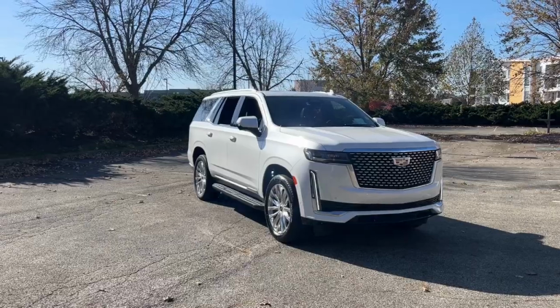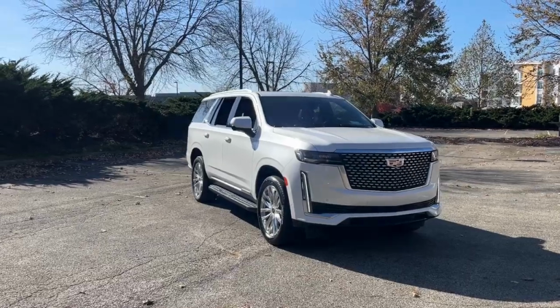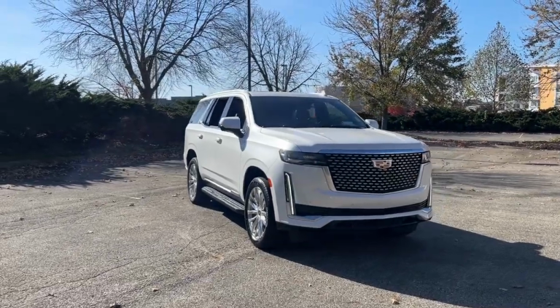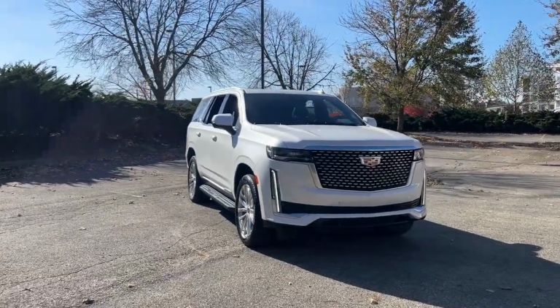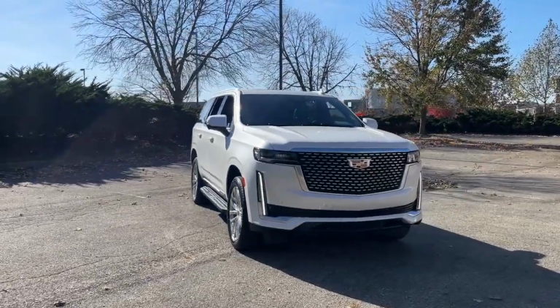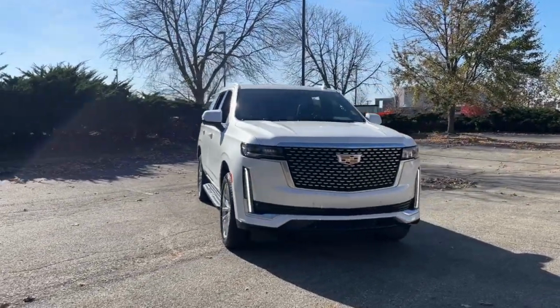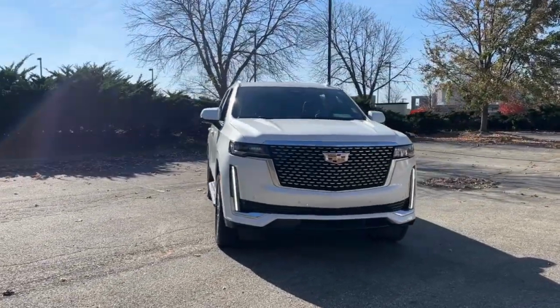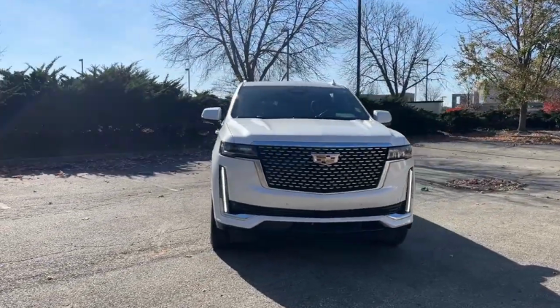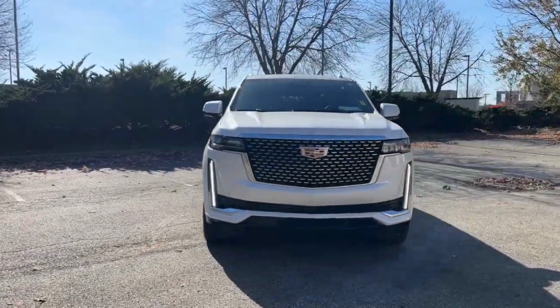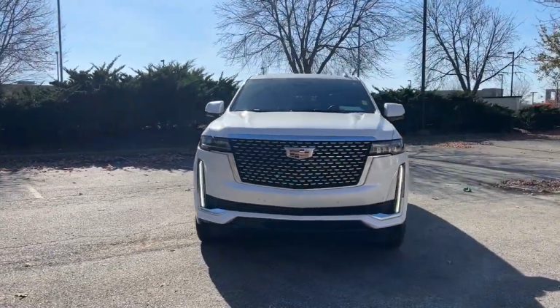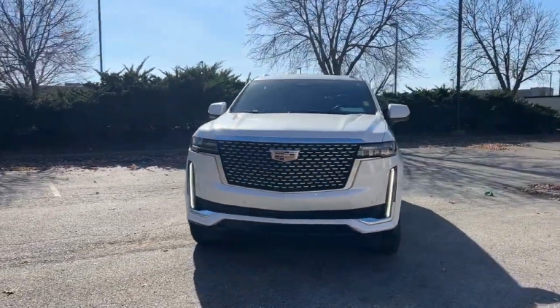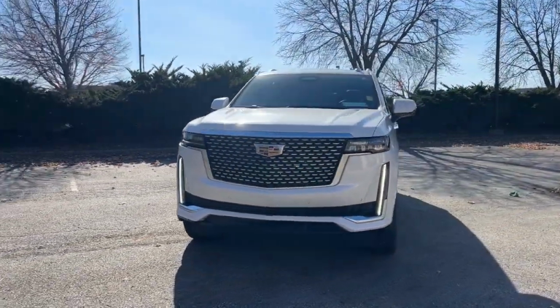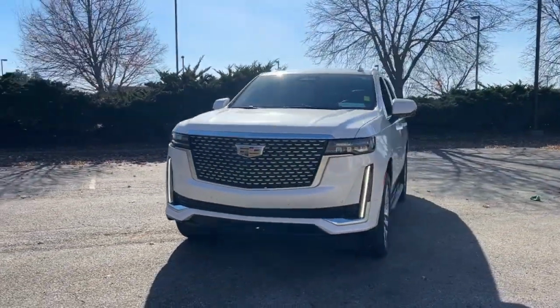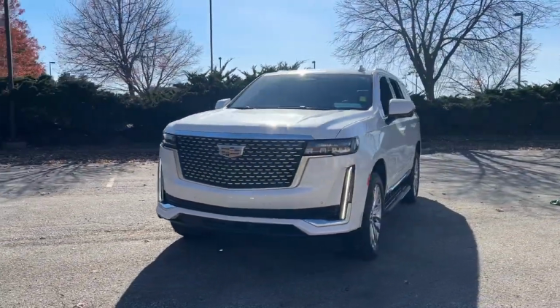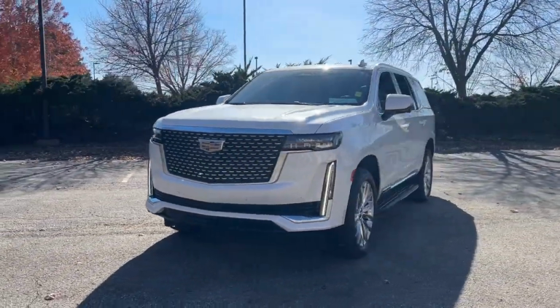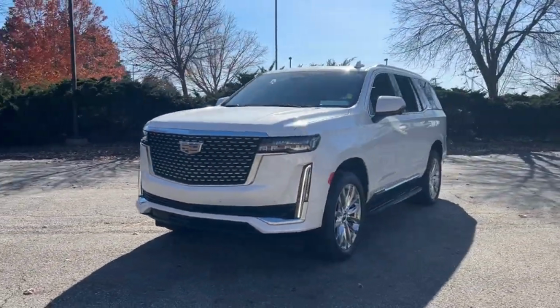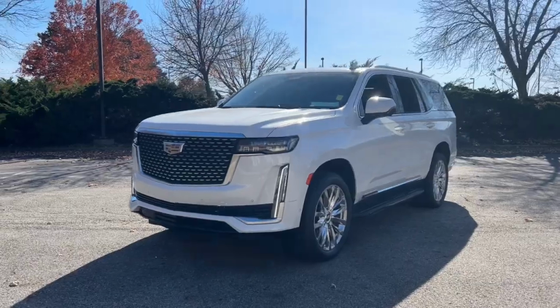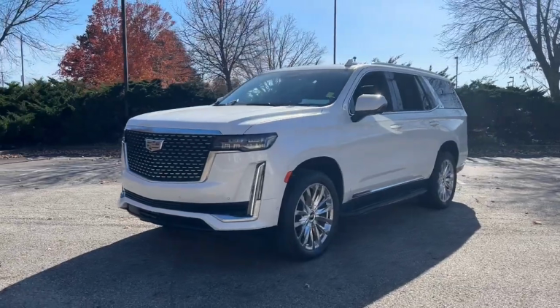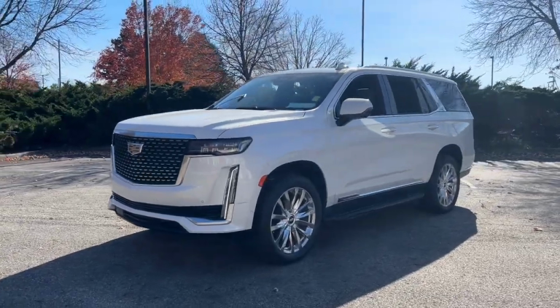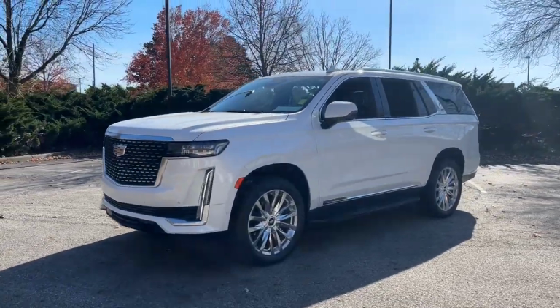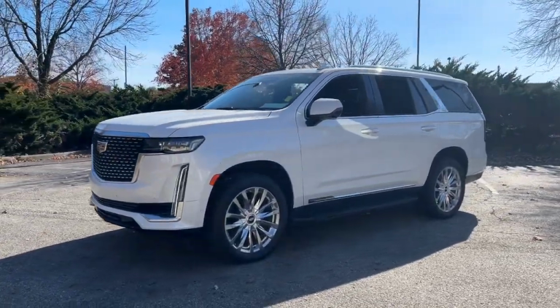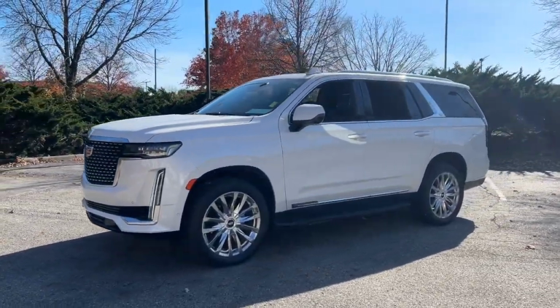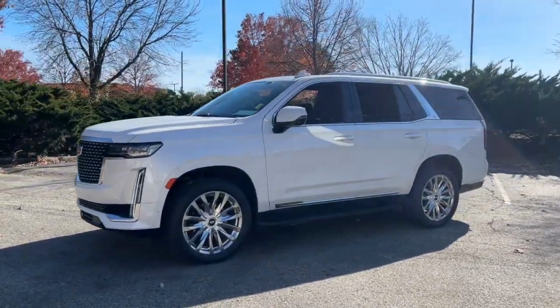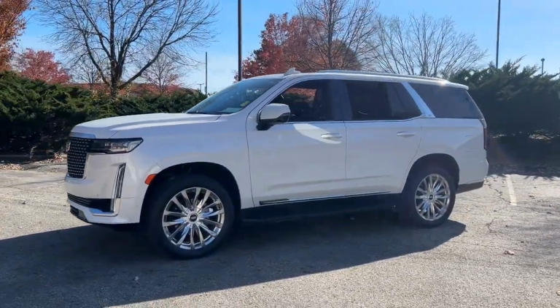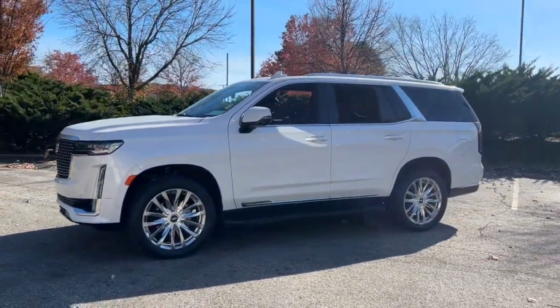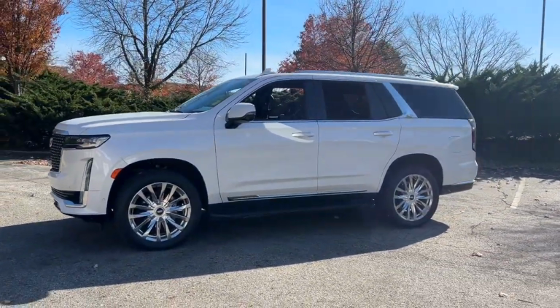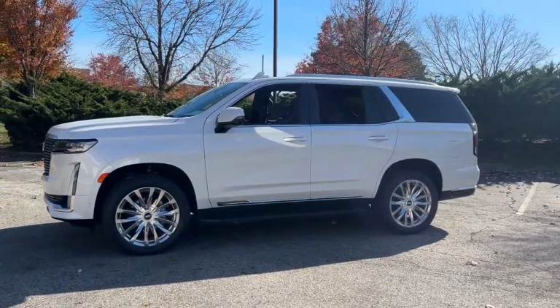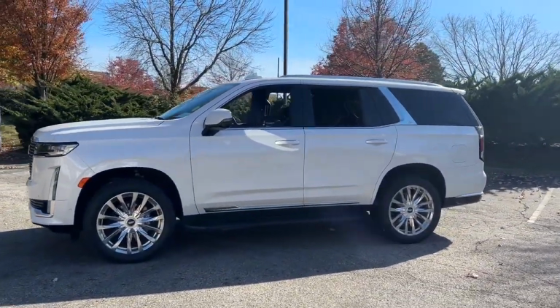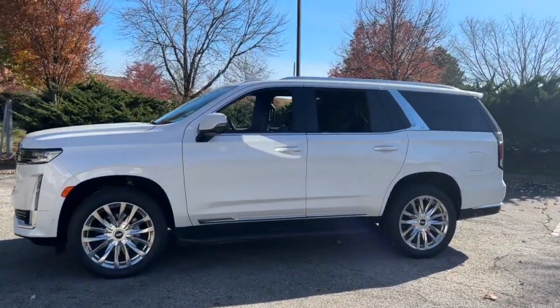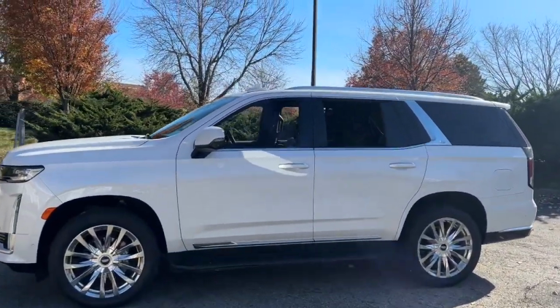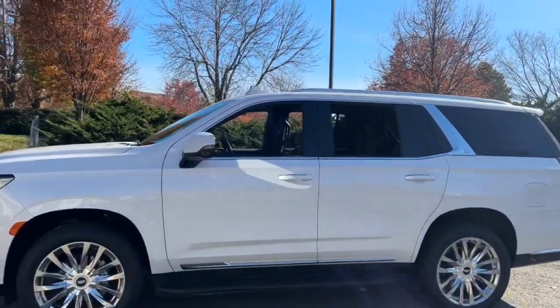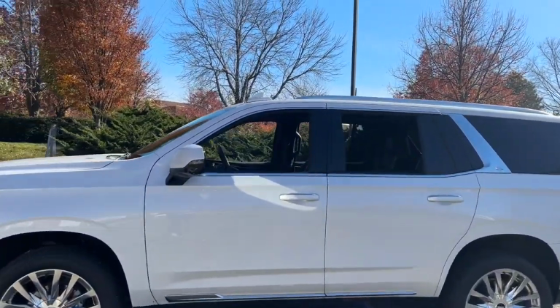Enjoy the view of this 2021 Cadillac Escalade. With less than 45,000 miles on the odometer, this vehicle provides excellent value.